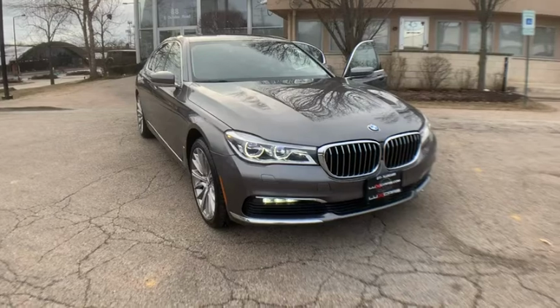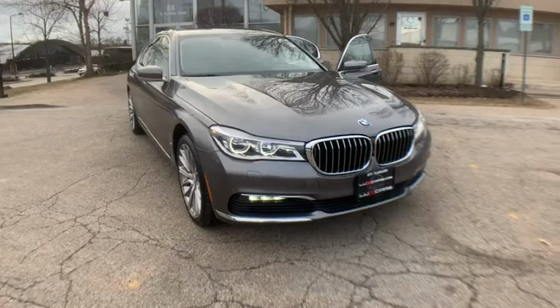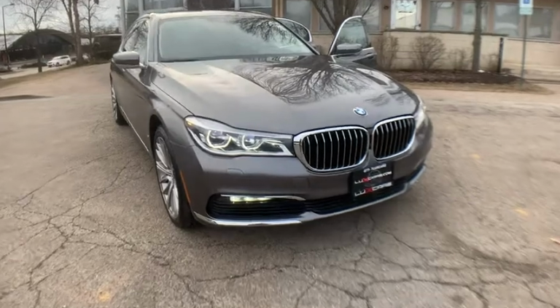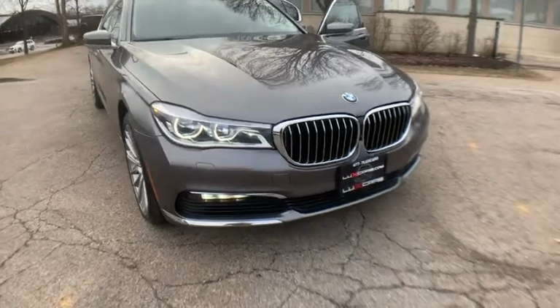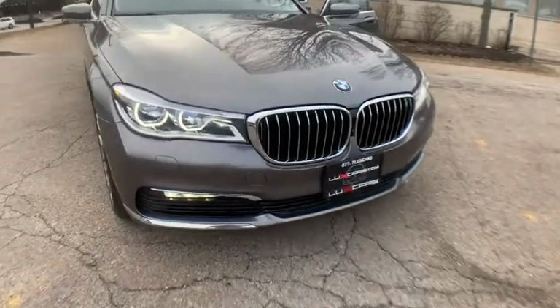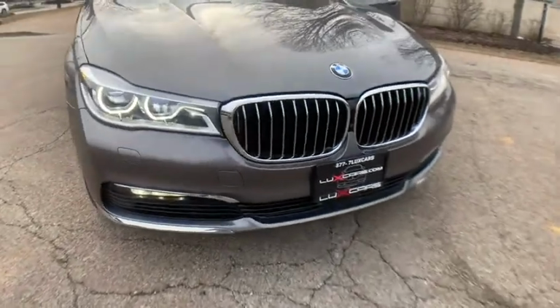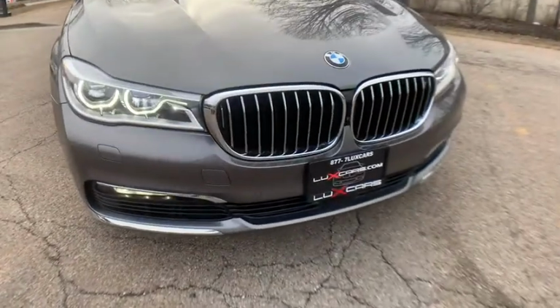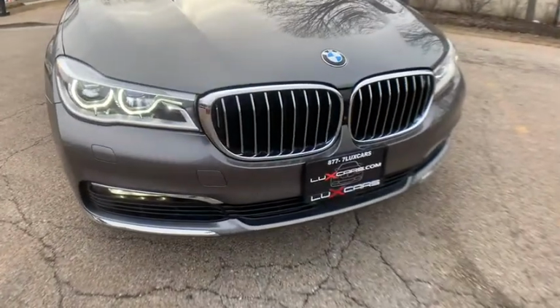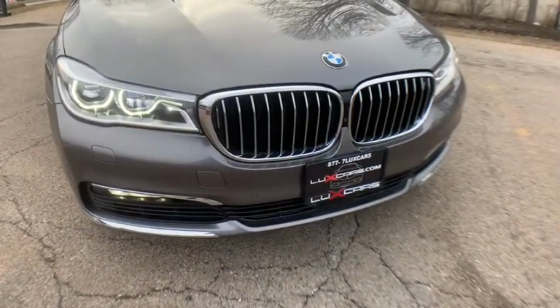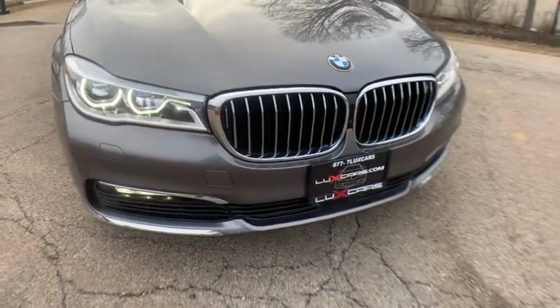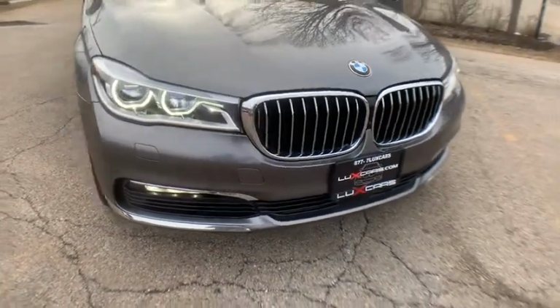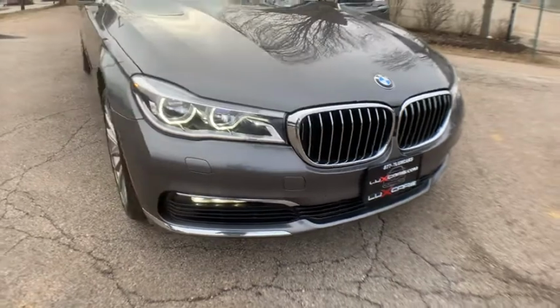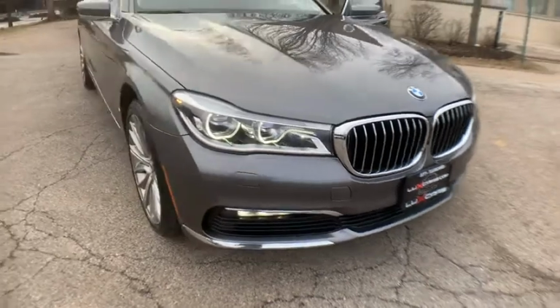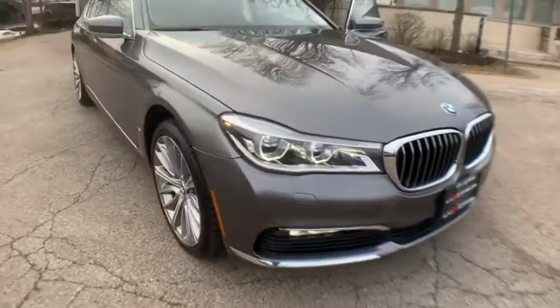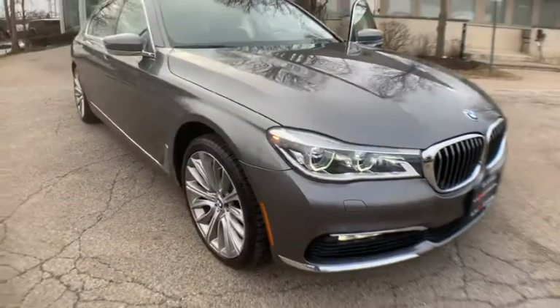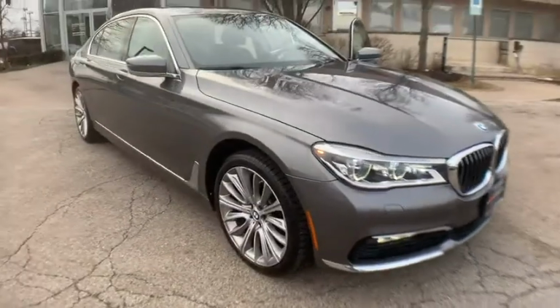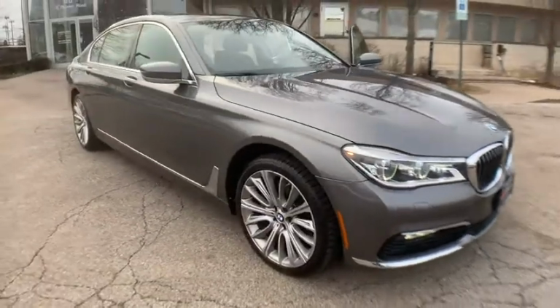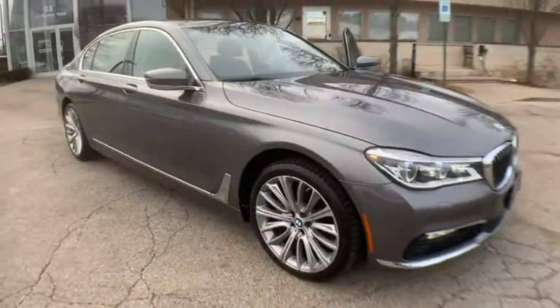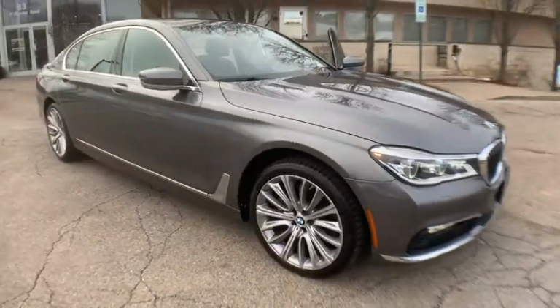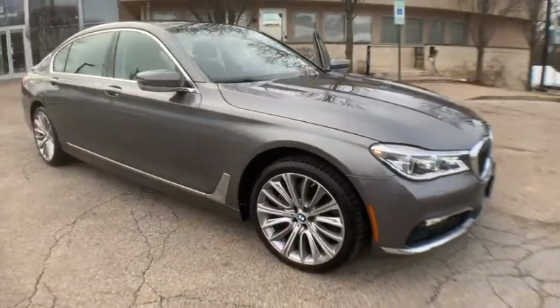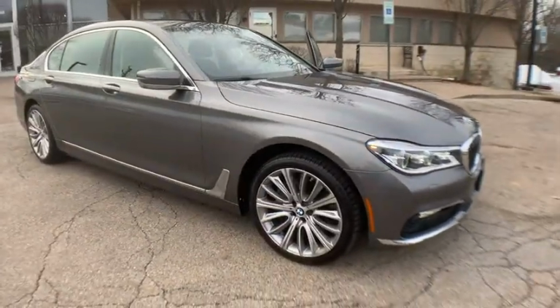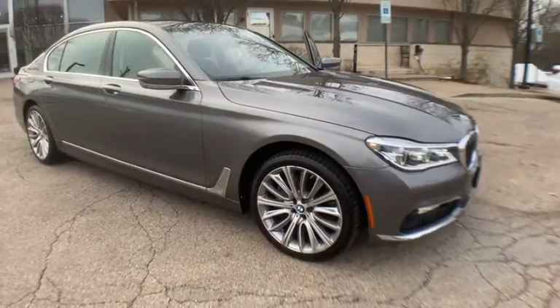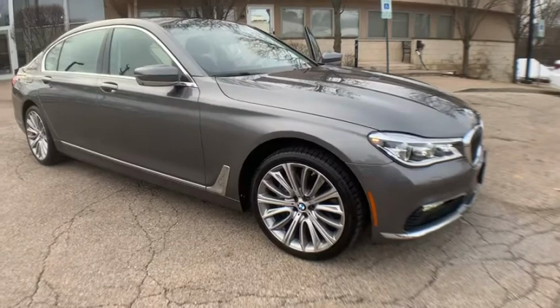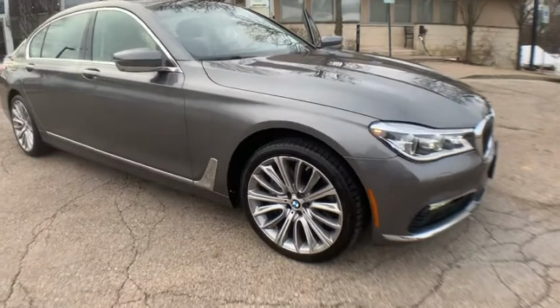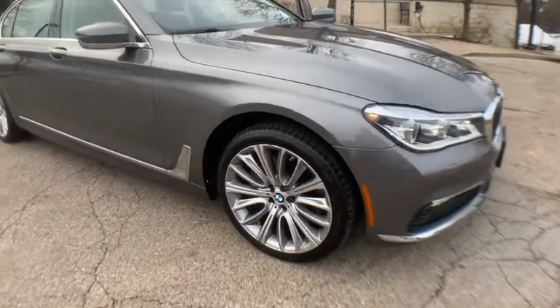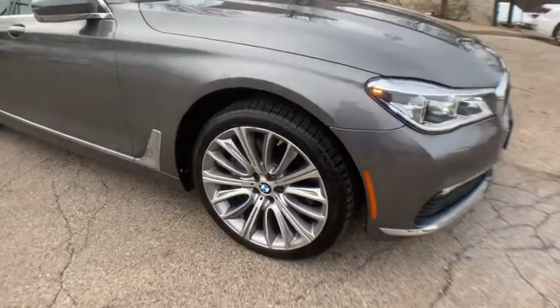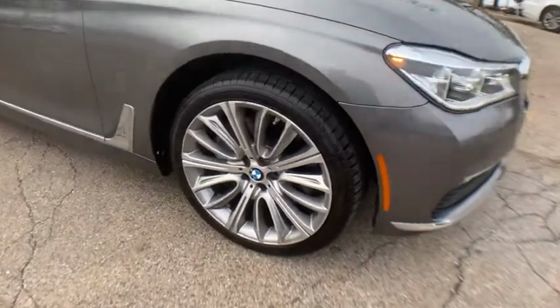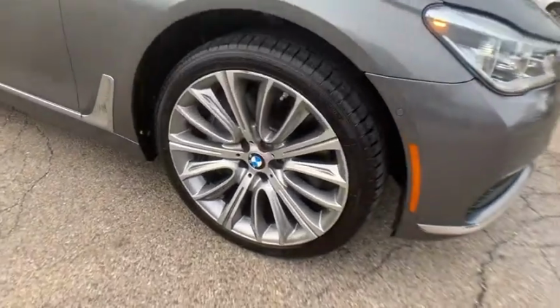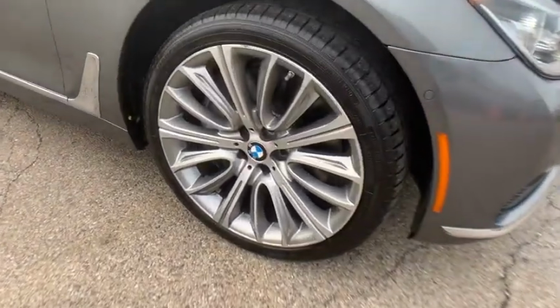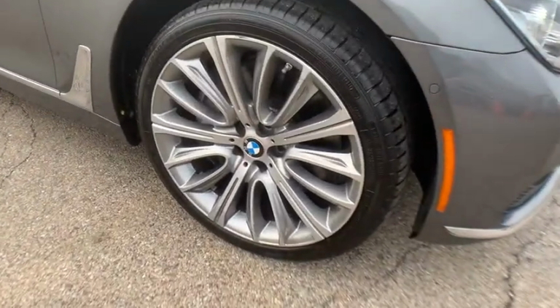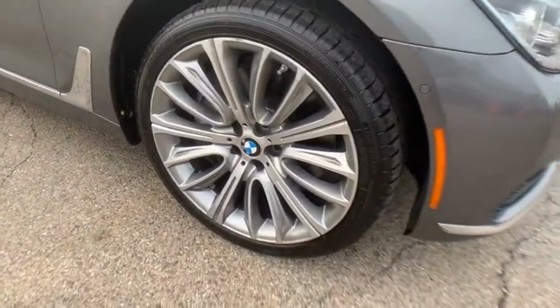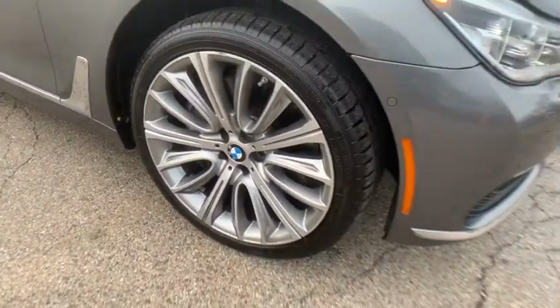This could be the car for you: the 2016 BMW 750i with less than 50,000 miles on the odometer. This vehicle stands out from the rest — a fully loaded, super clean 2016 BMW 750i xDrive all-wheel drive.